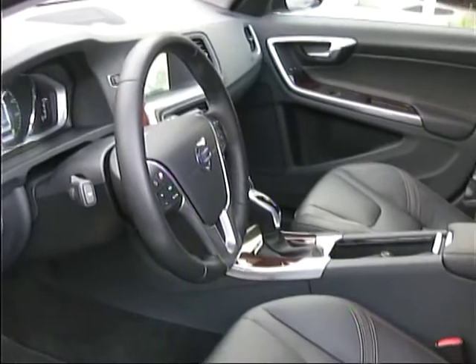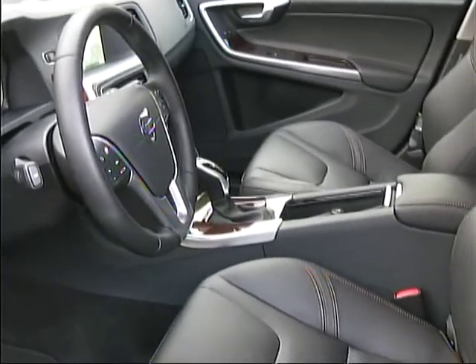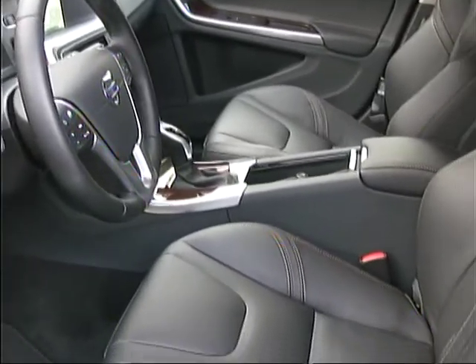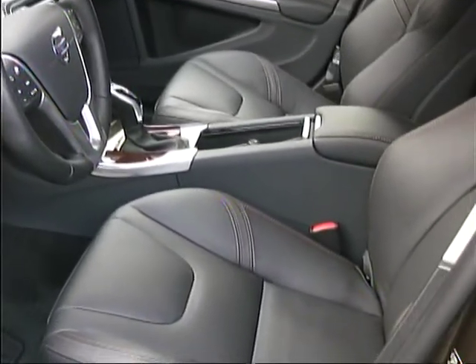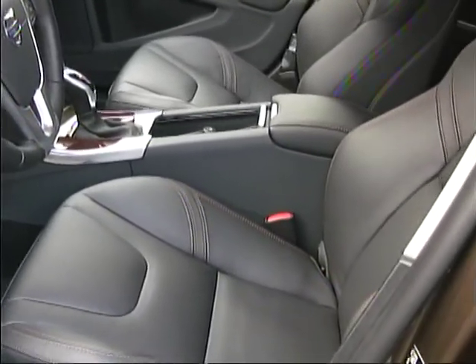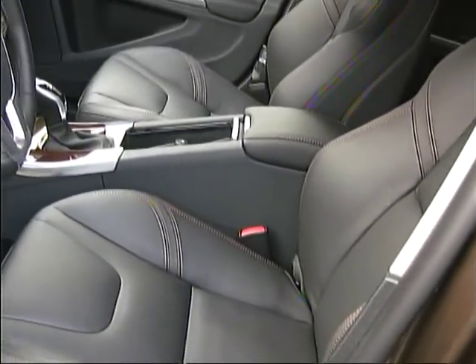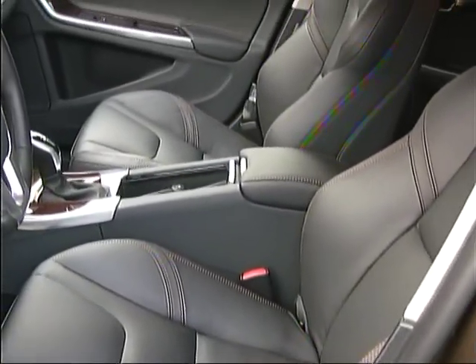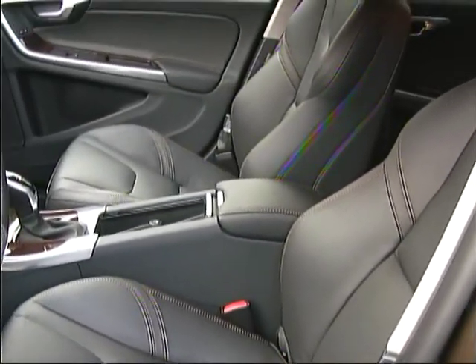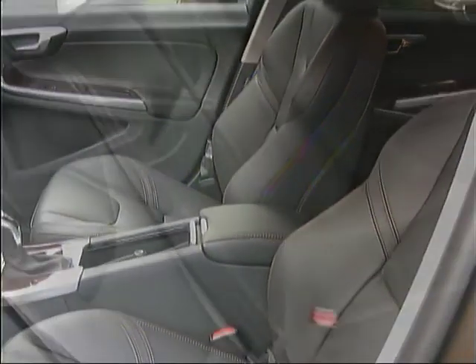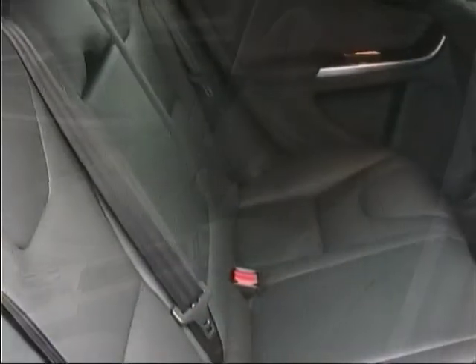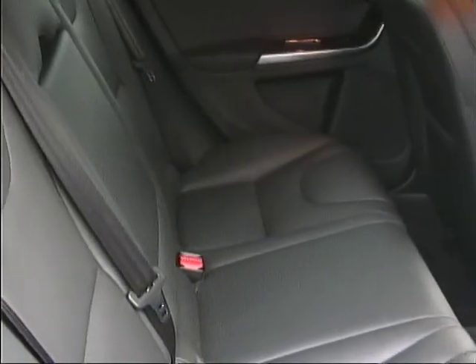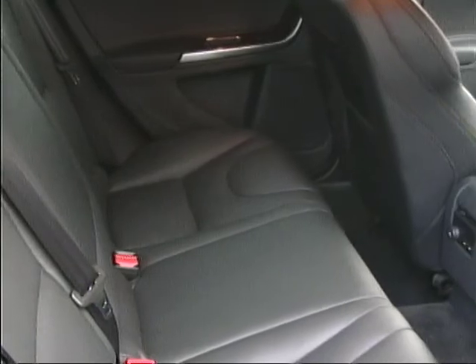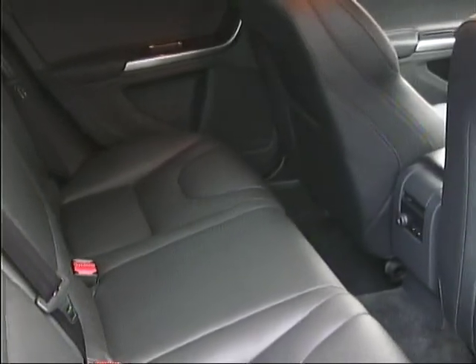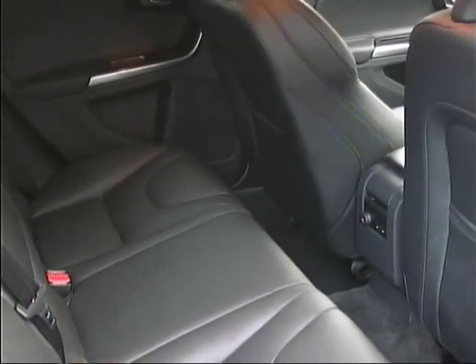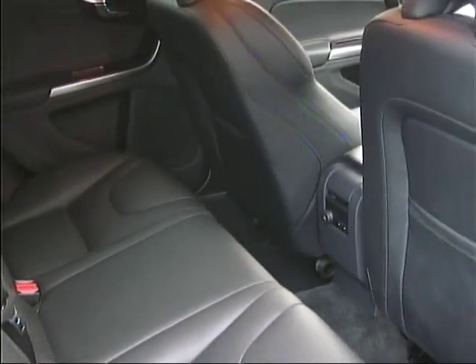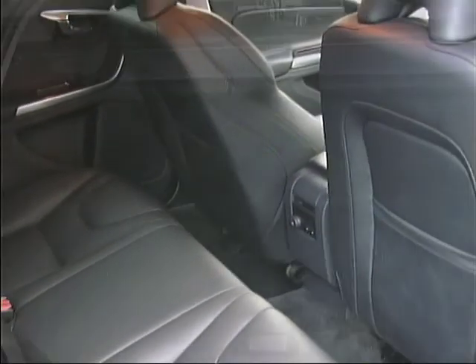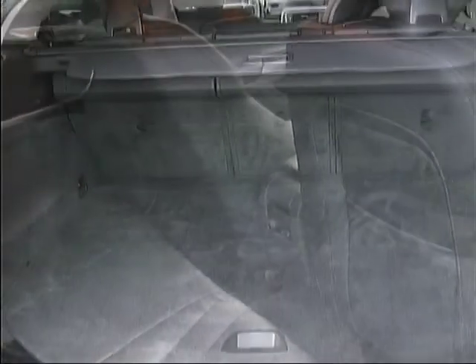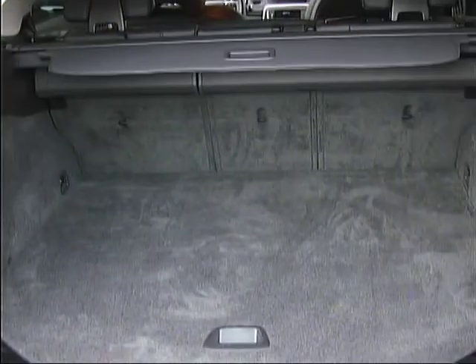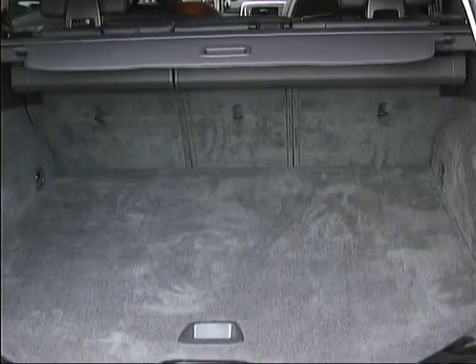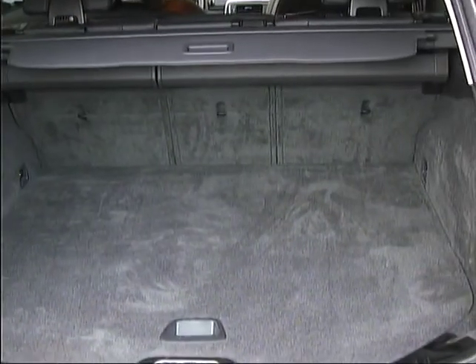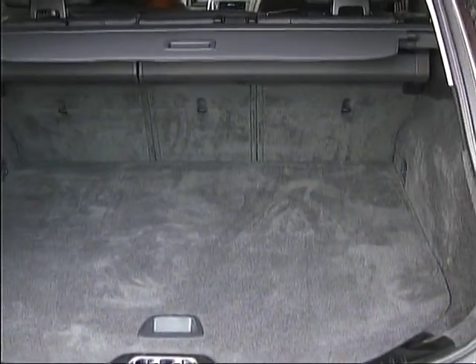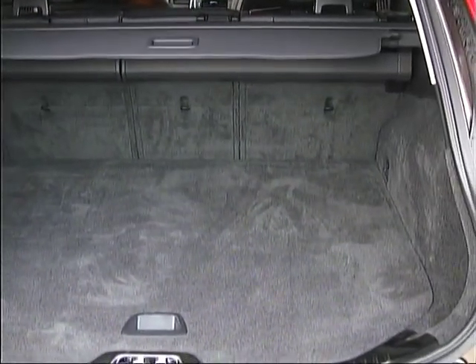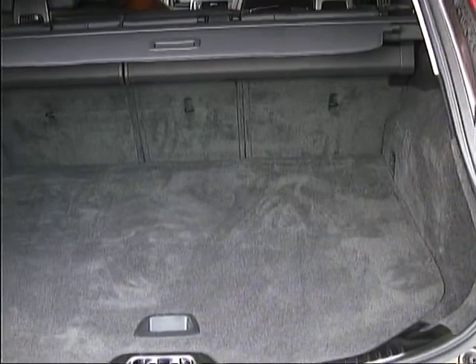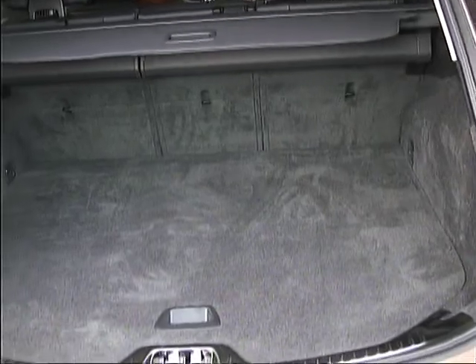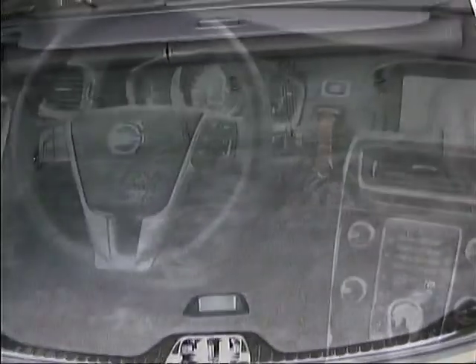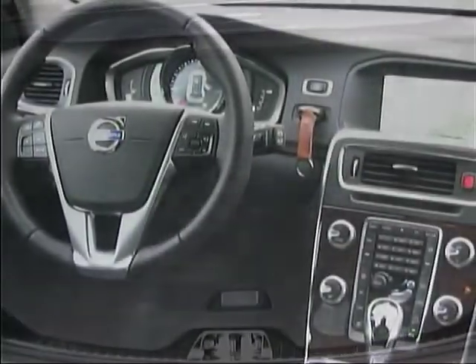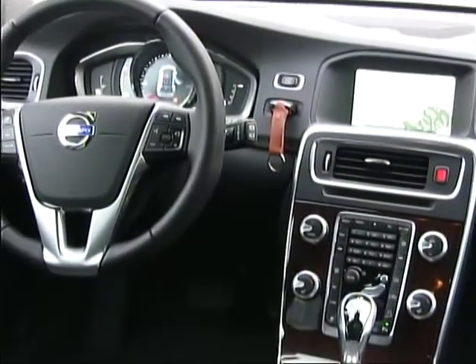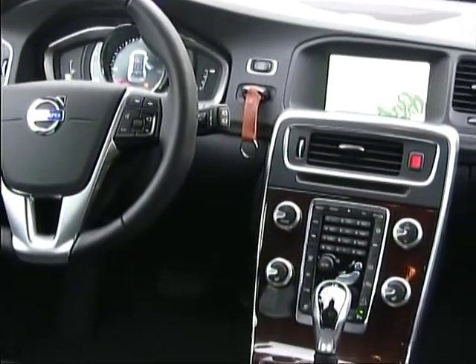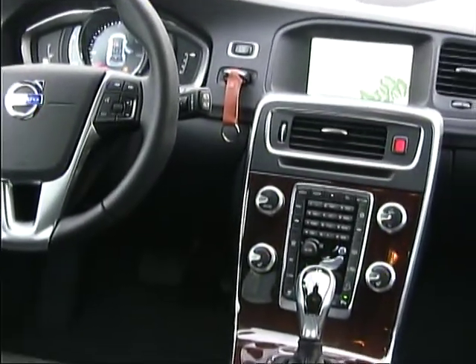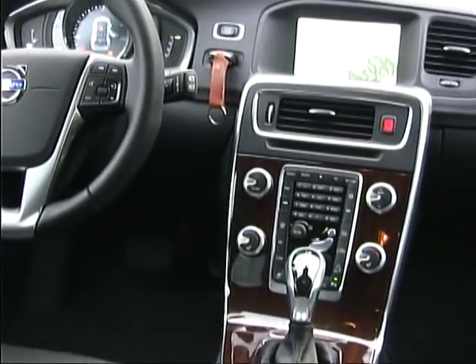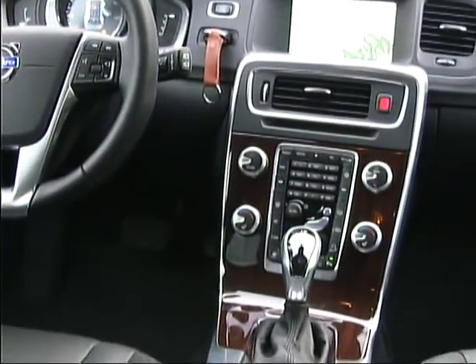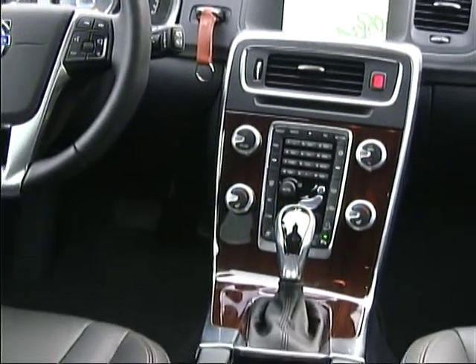Interior comfort and stretch-out room is quite good for drivers and passengers for a vehicle of this size, as is the cargo area capacity. We found the control layout to be logical and easy to use as well.